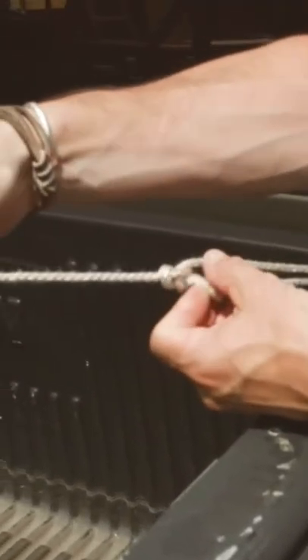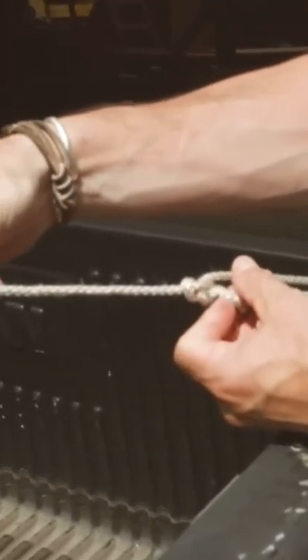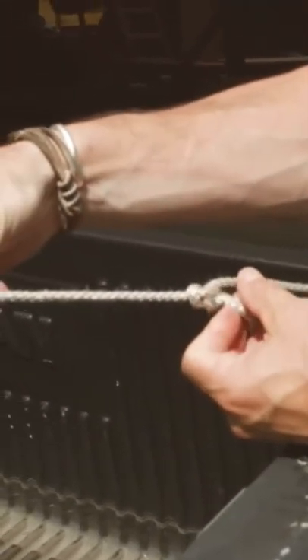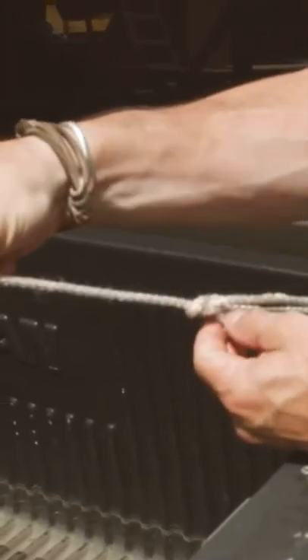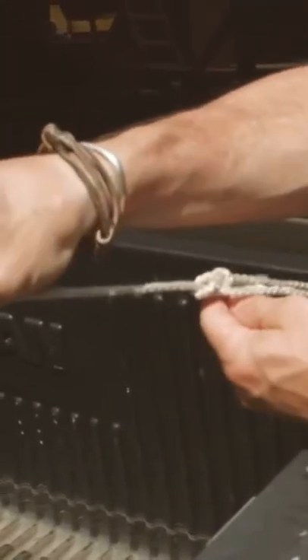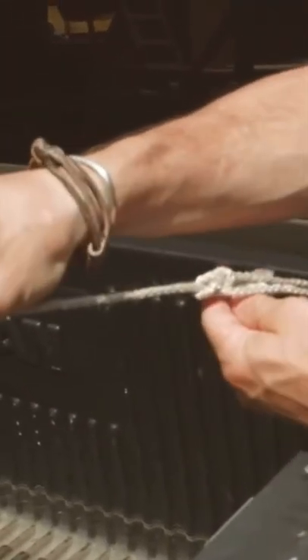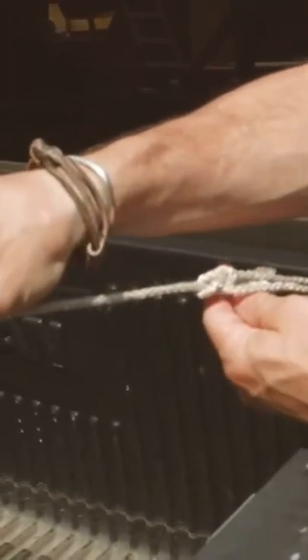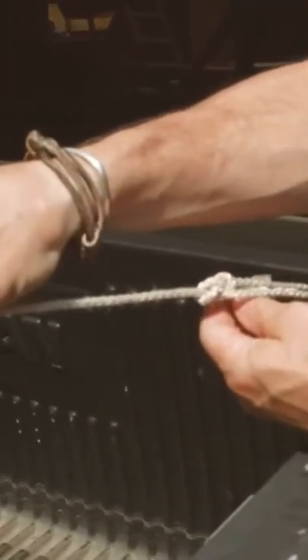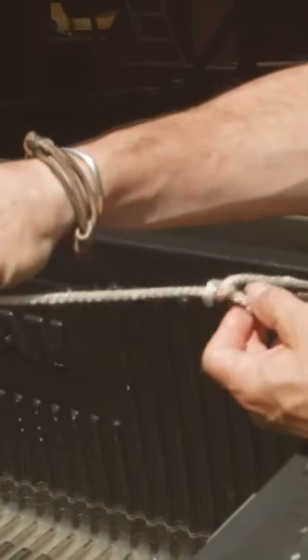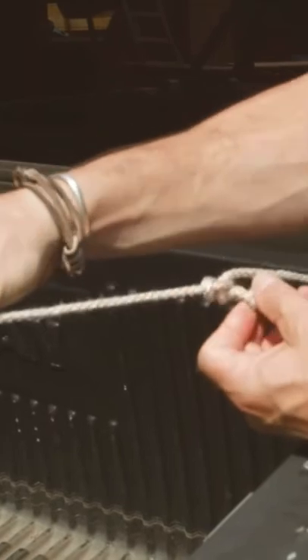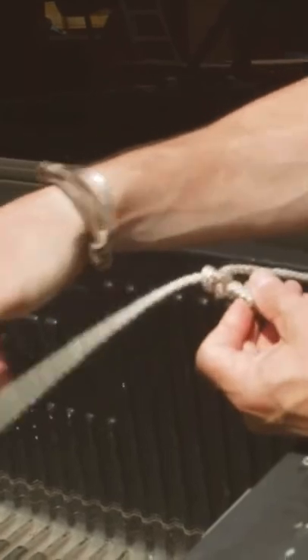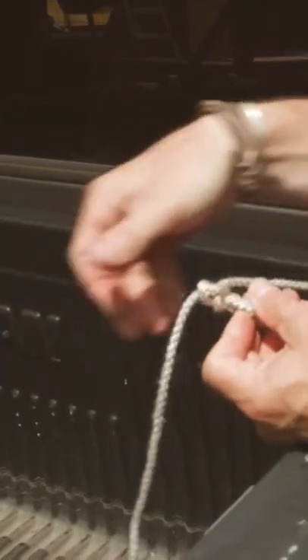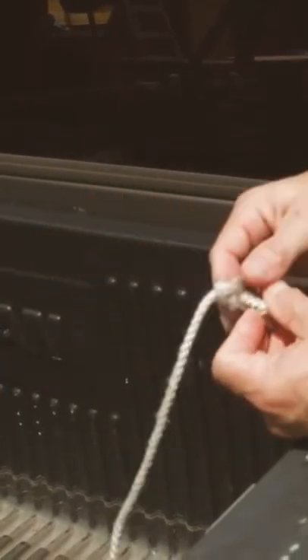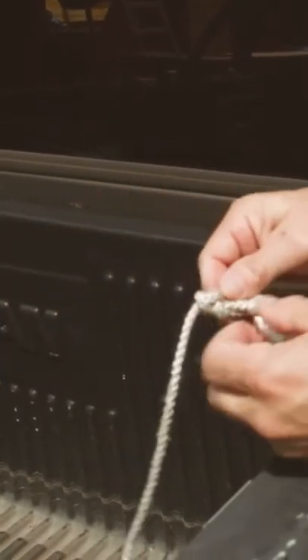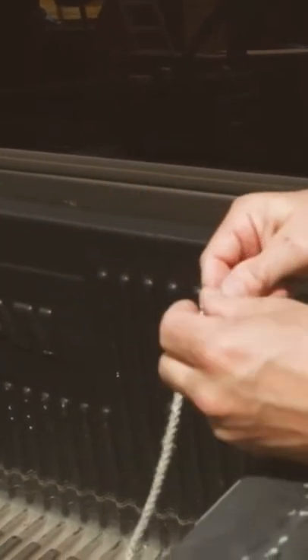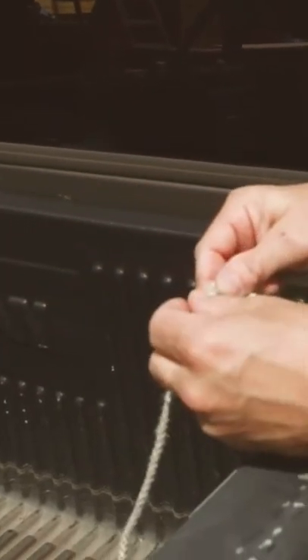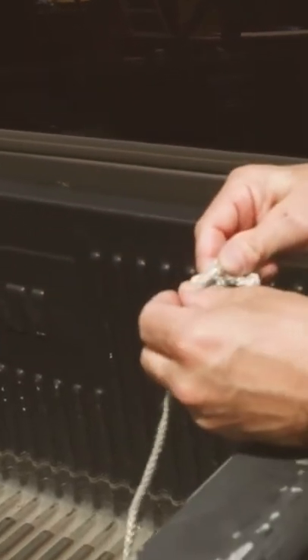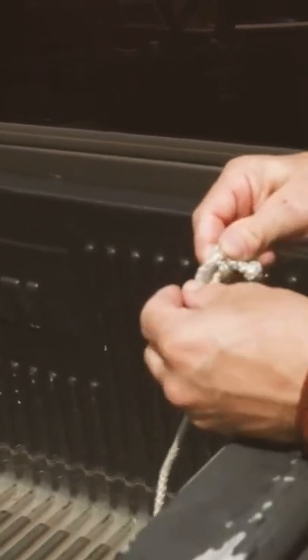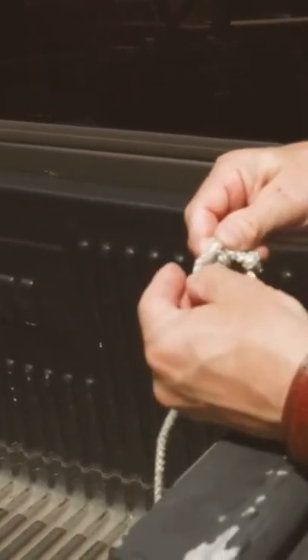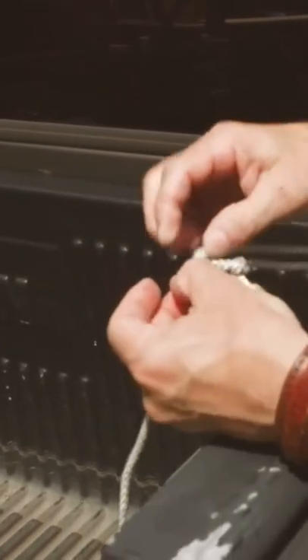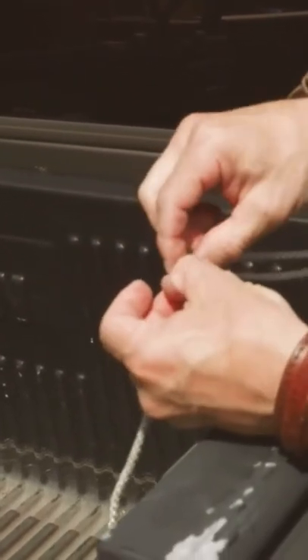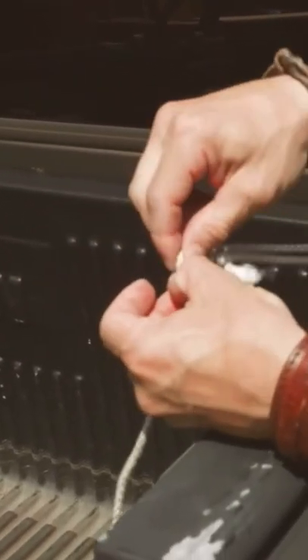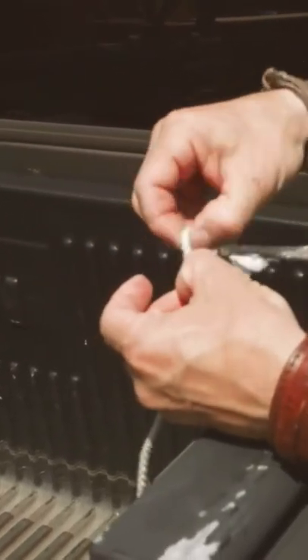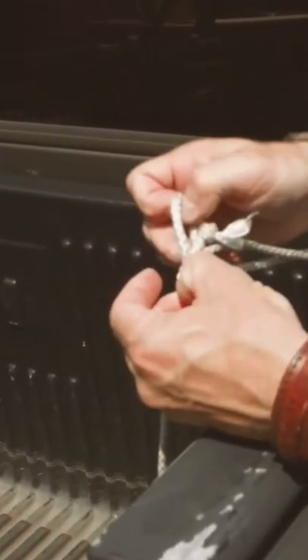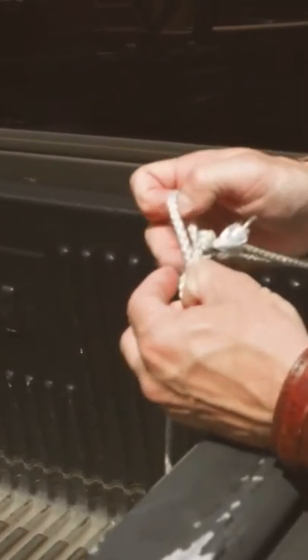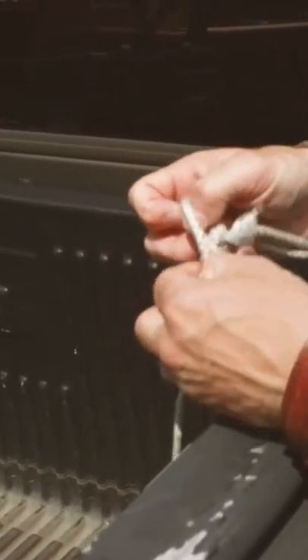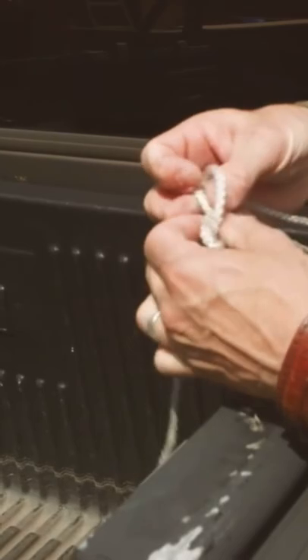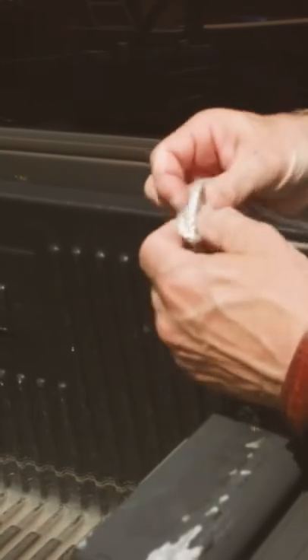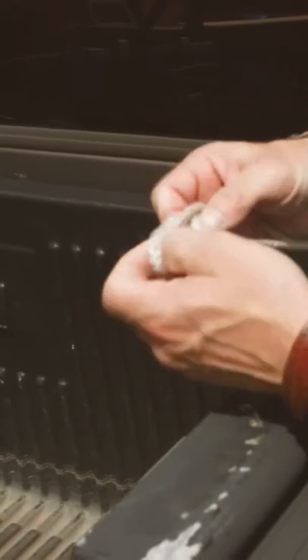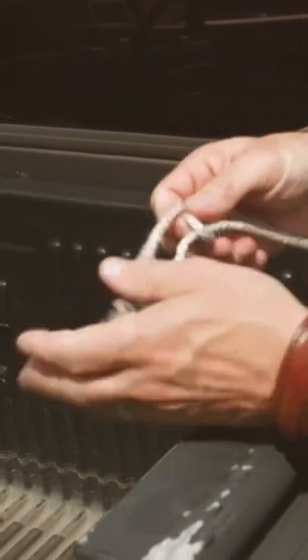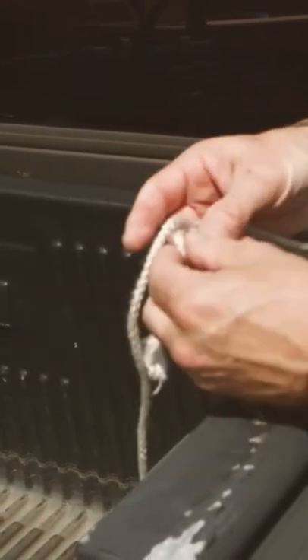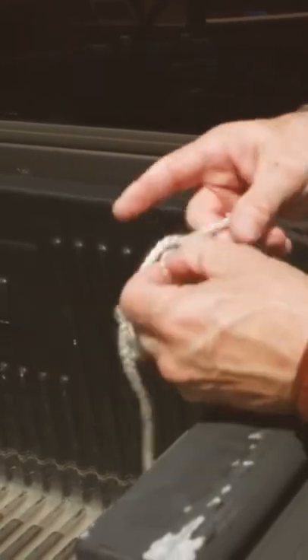And that's a bowline knot. To loosen it, just push the tab down, pull the long end through and out.